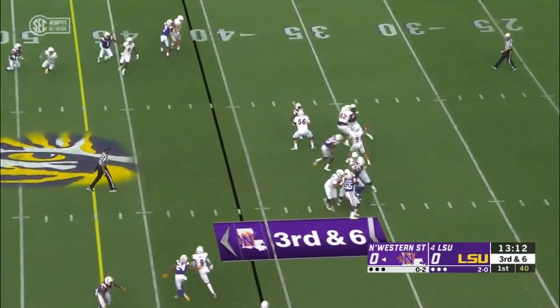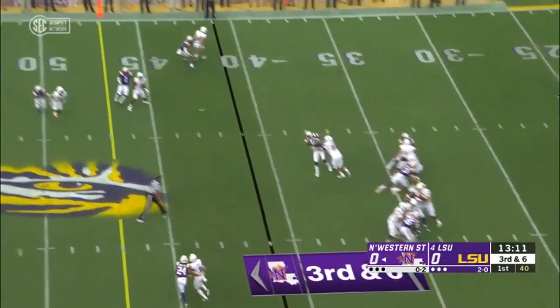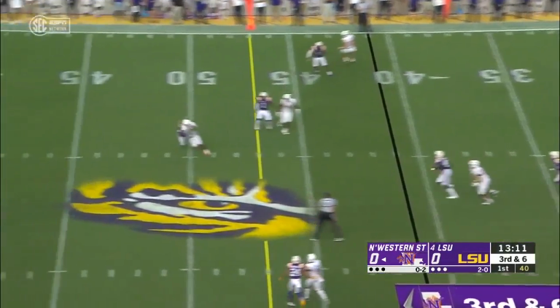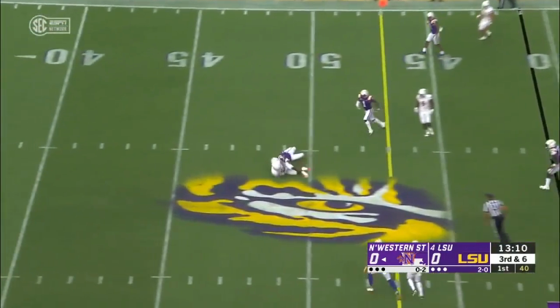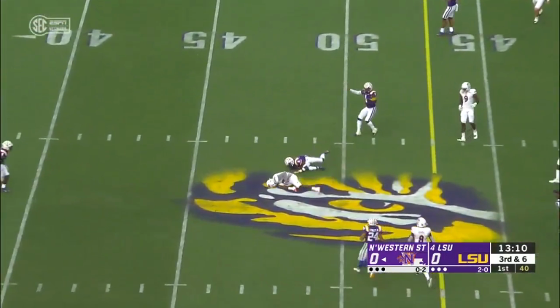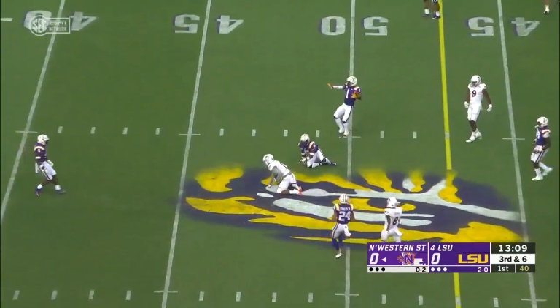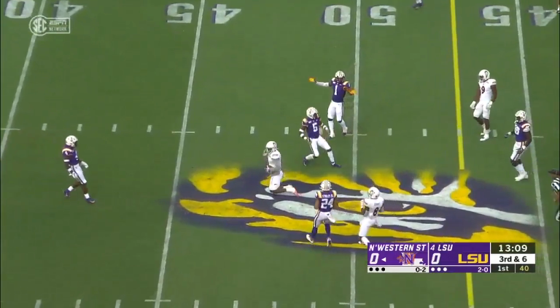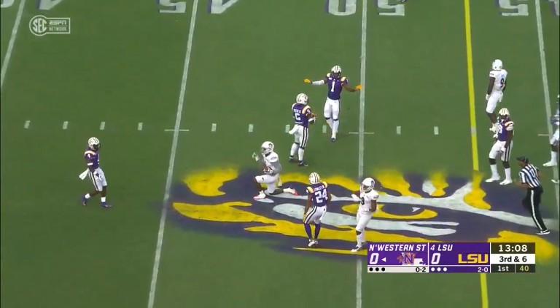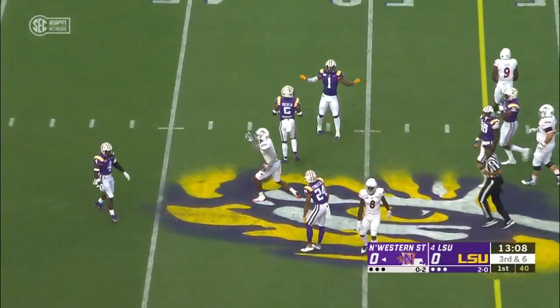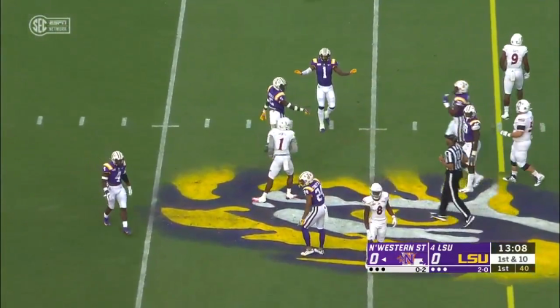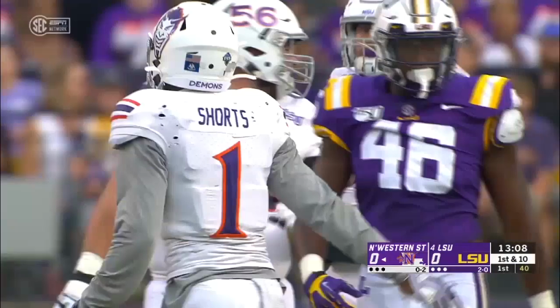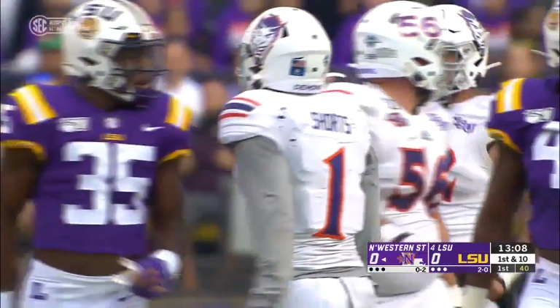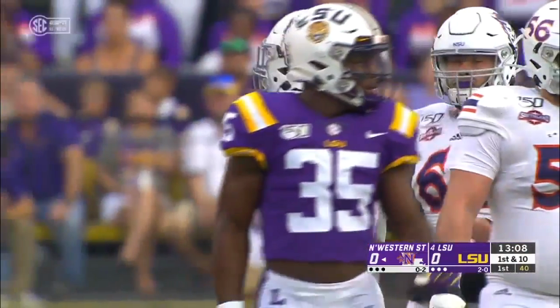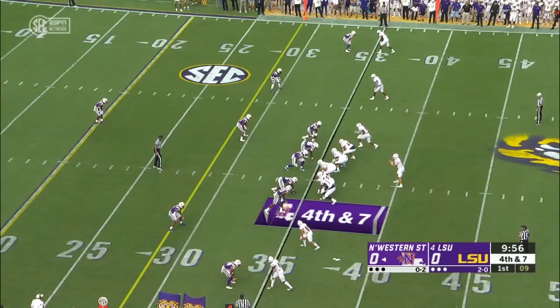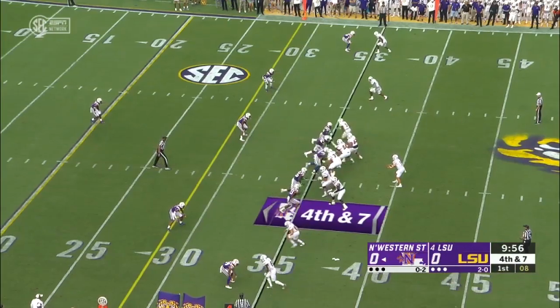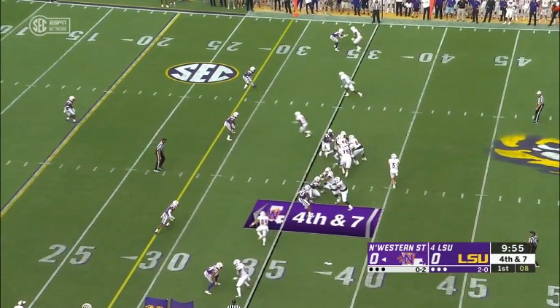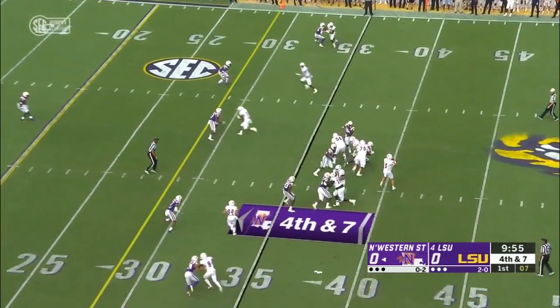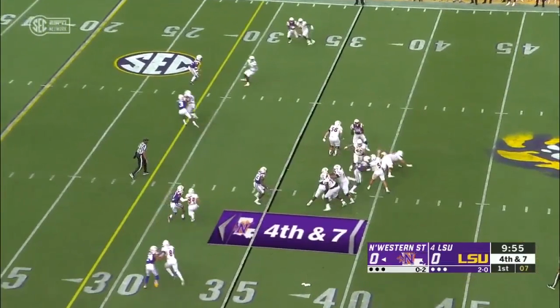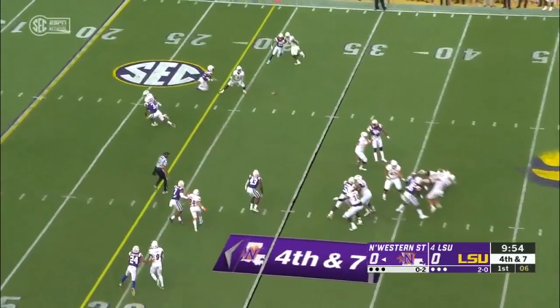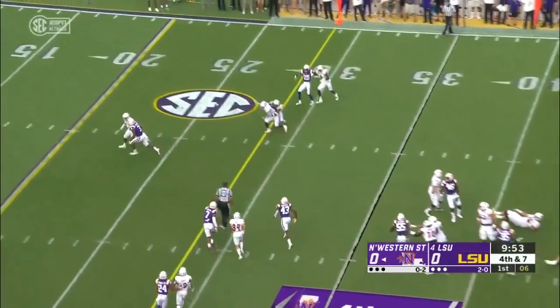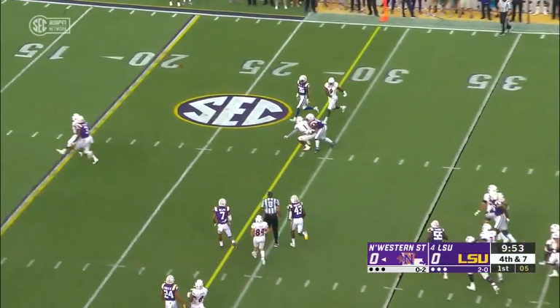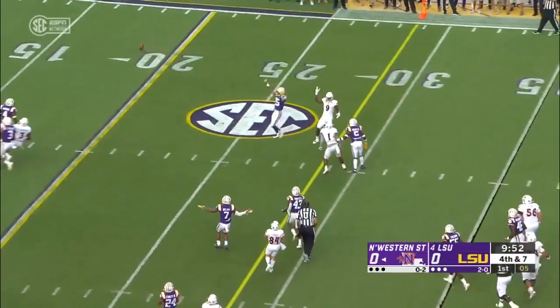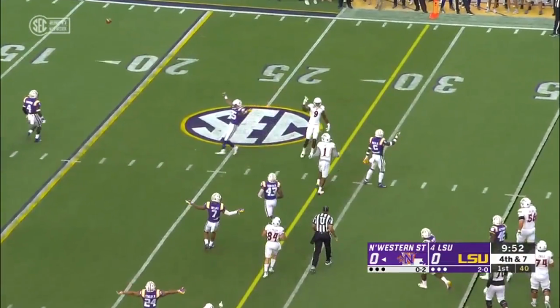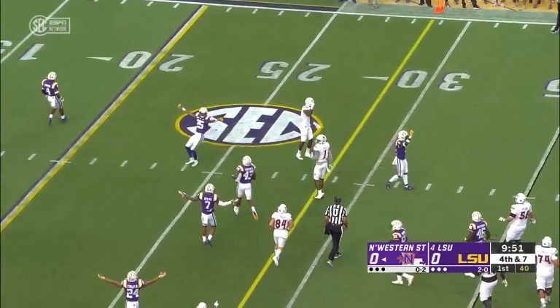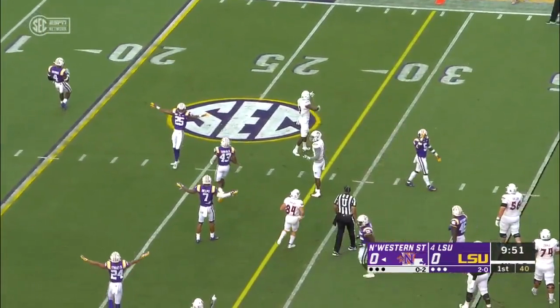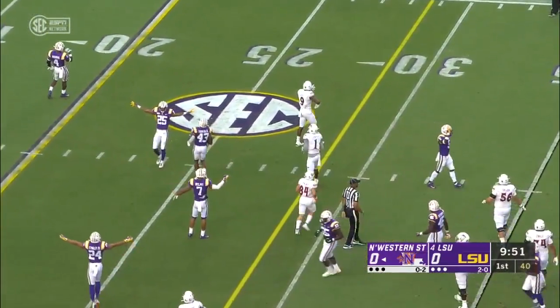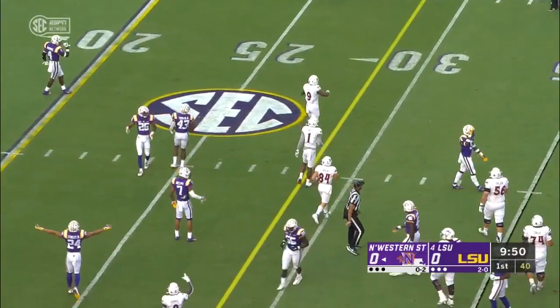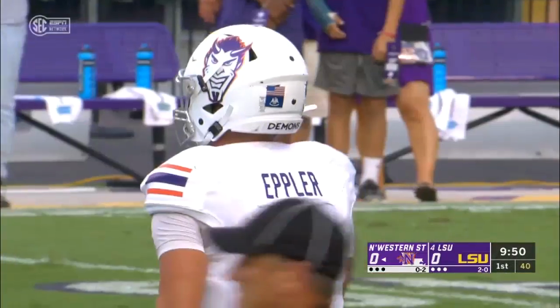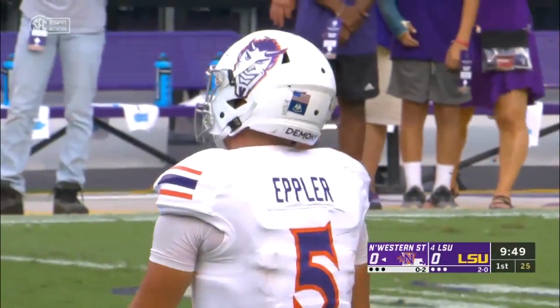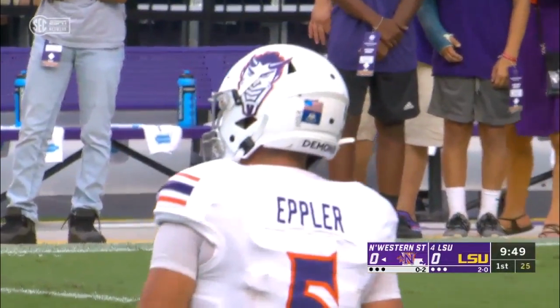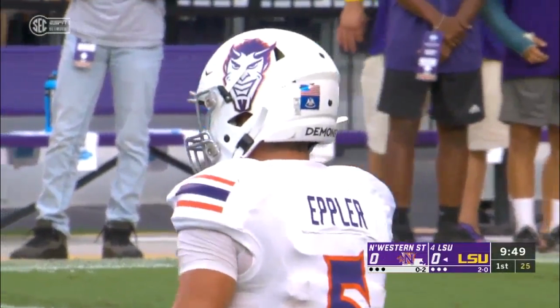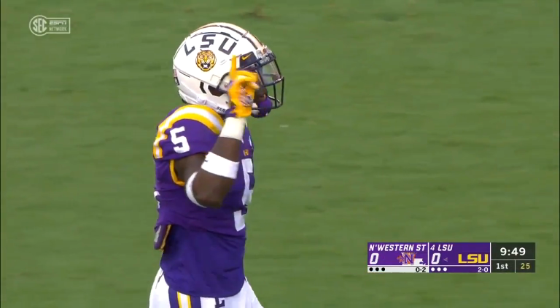Hit as he throws. It's complete for a Northwestern State first down. That's Kwon Shorts. Epler — incomplete, trying to find Shorts again. That time Damone Clark brought the pressure.